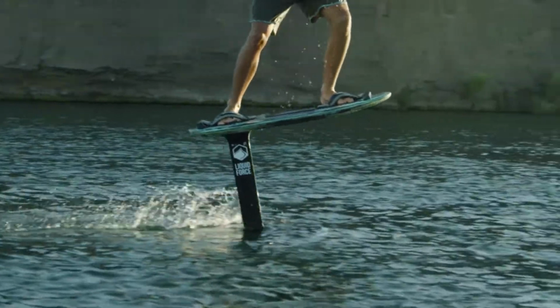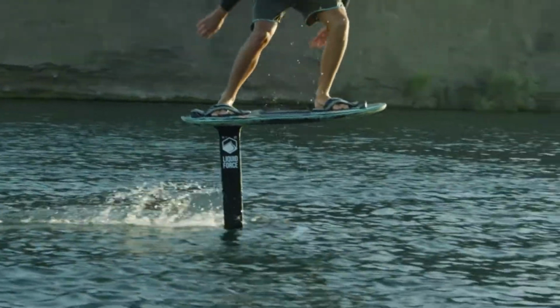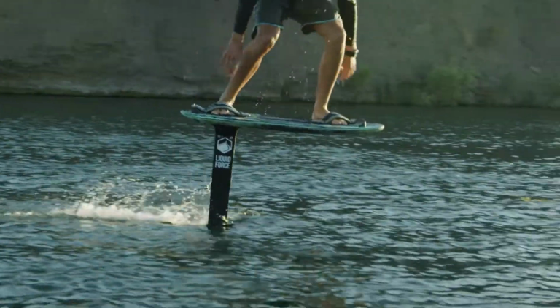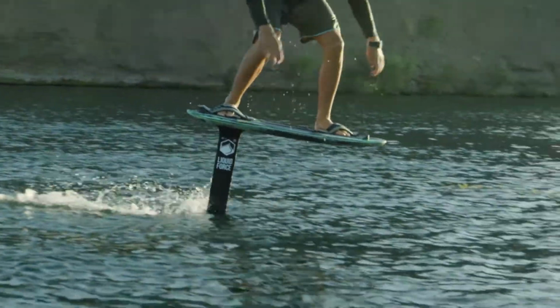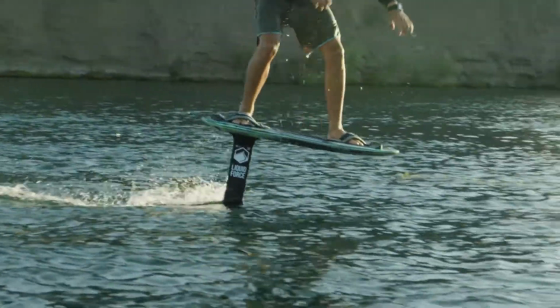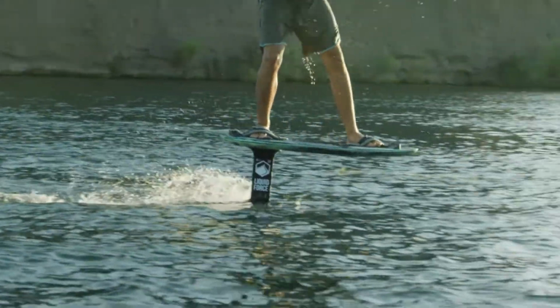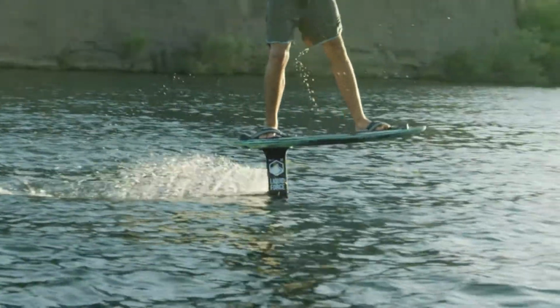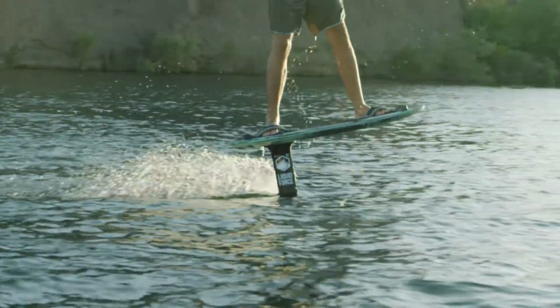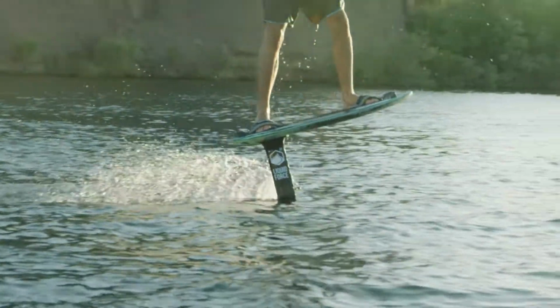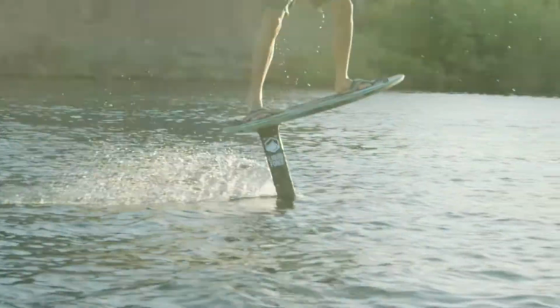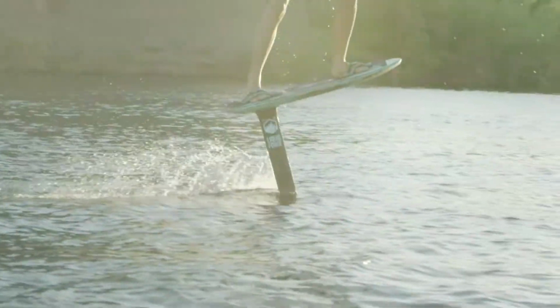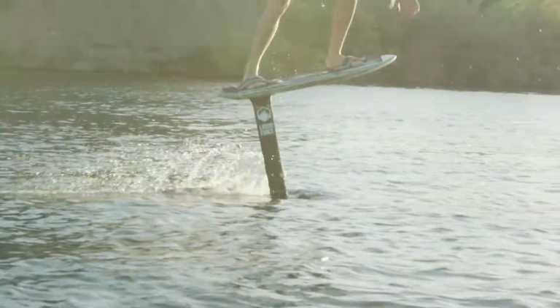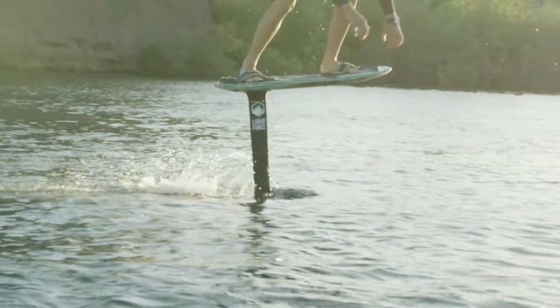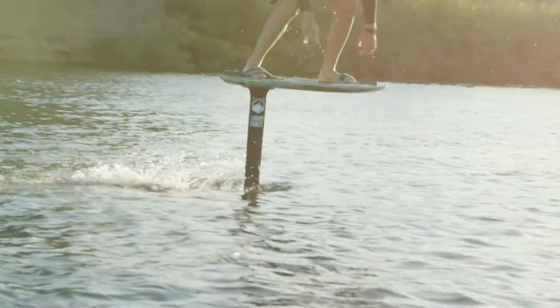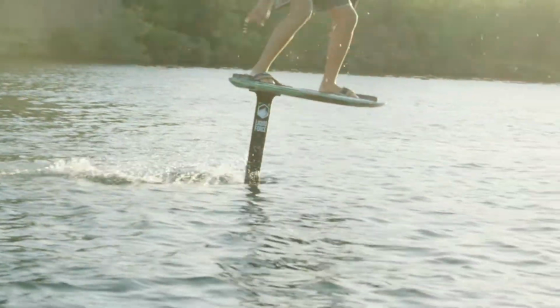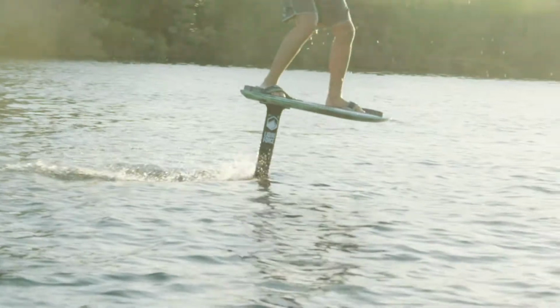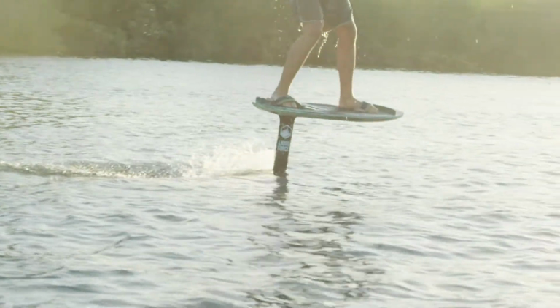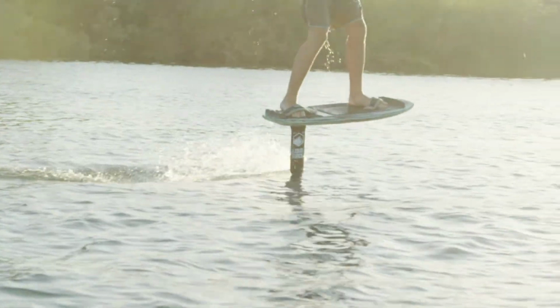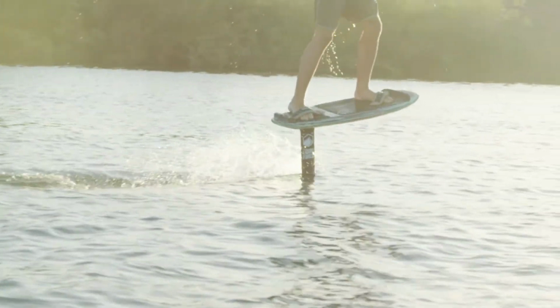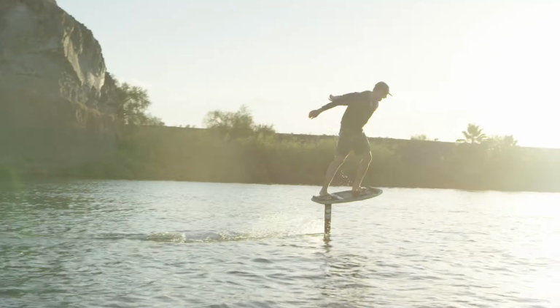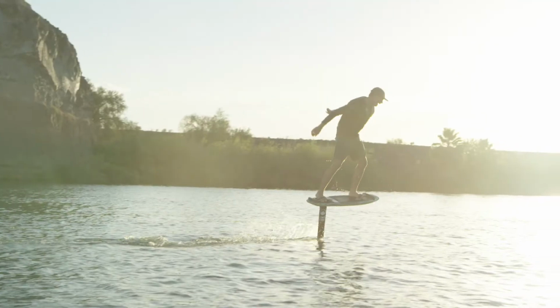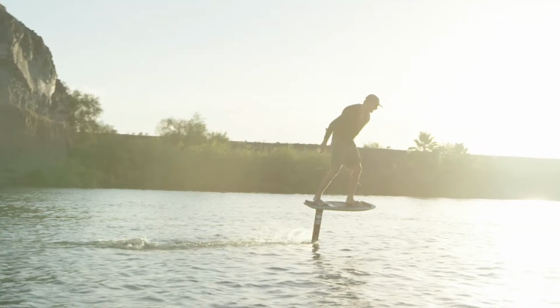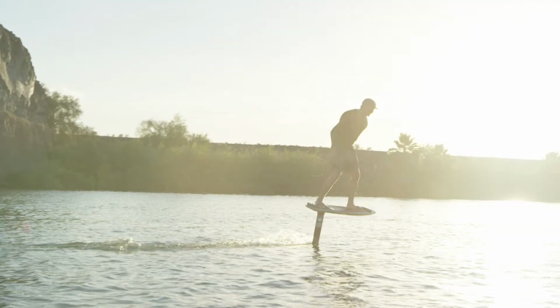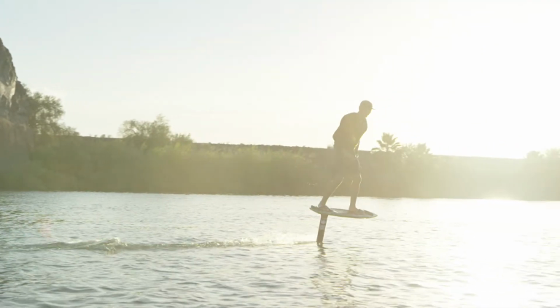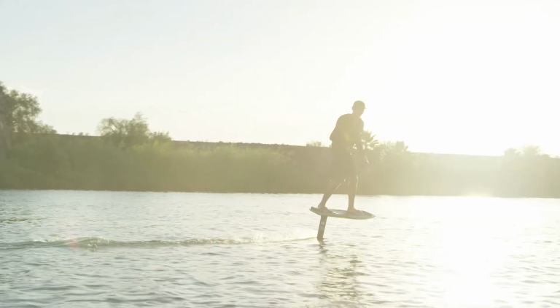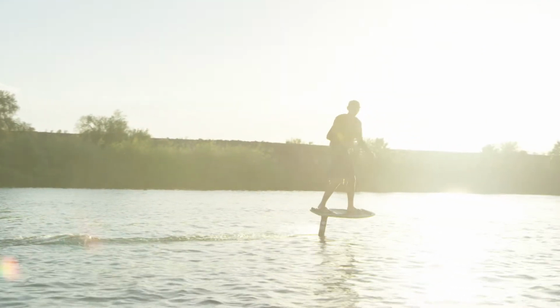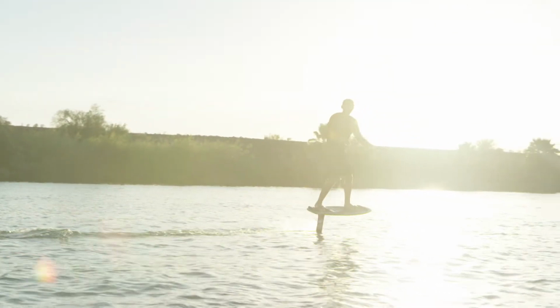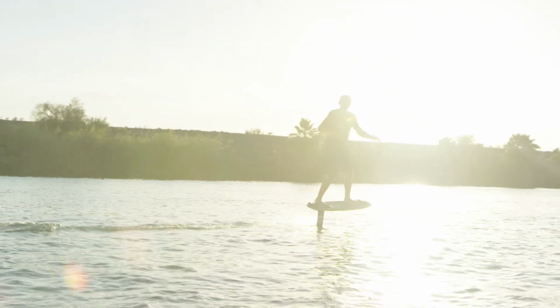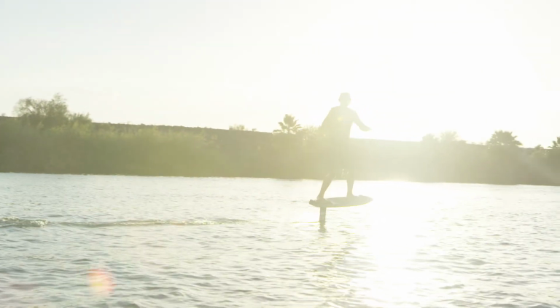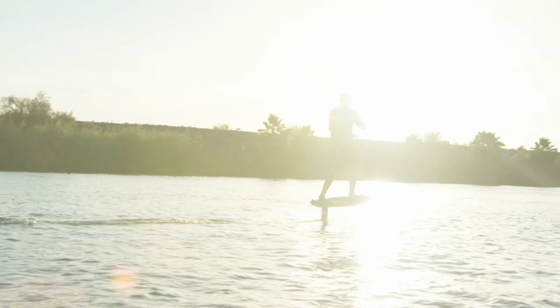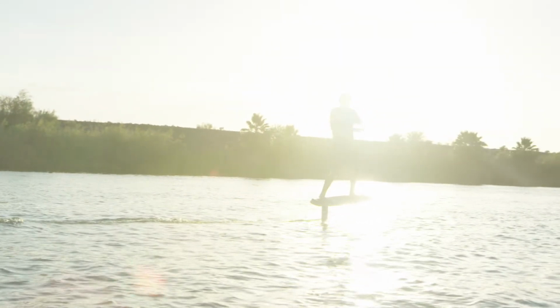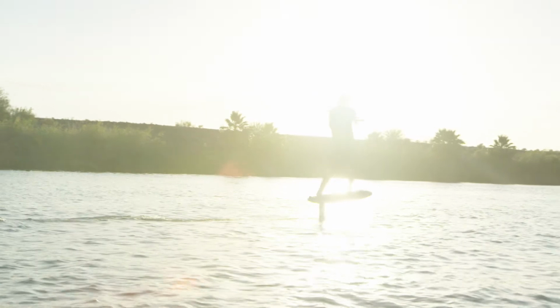Just like everything else, pumping your foil board takes practice. The more you get your cadence down and figure out your pump, the longer you'll be able to go and keep your board up on foil.